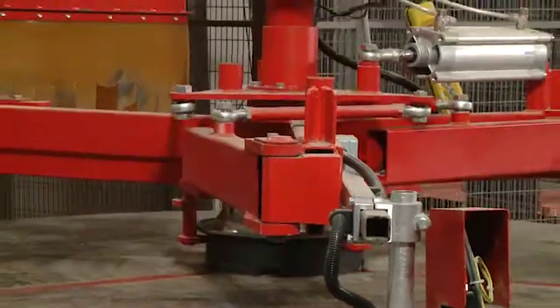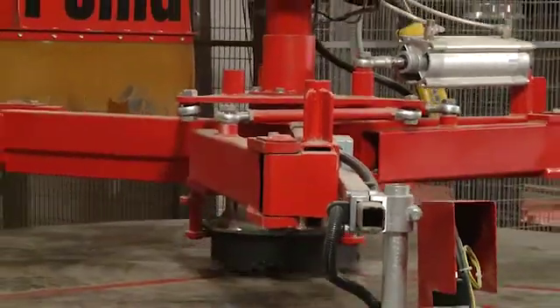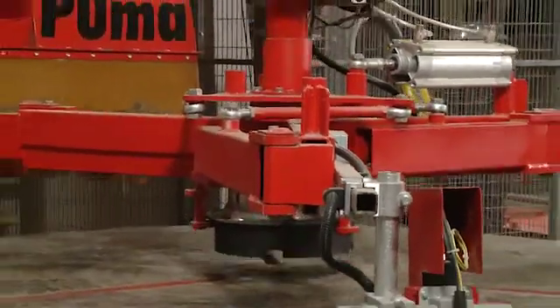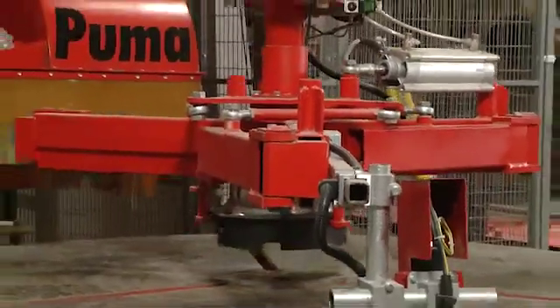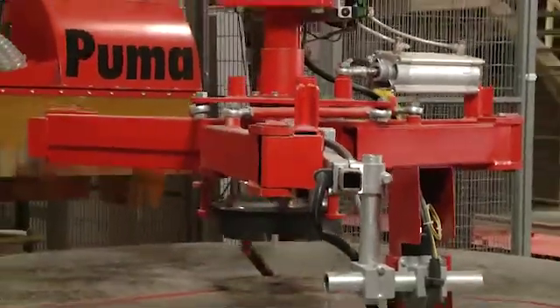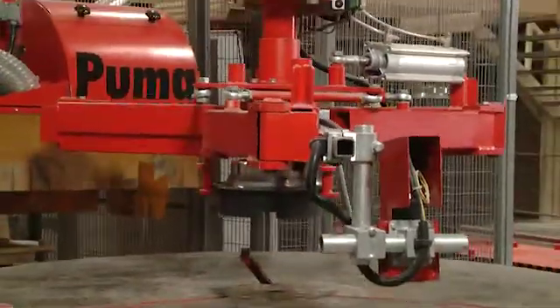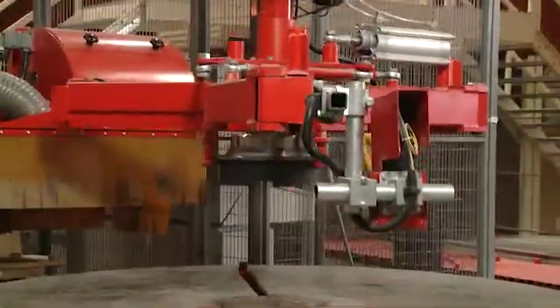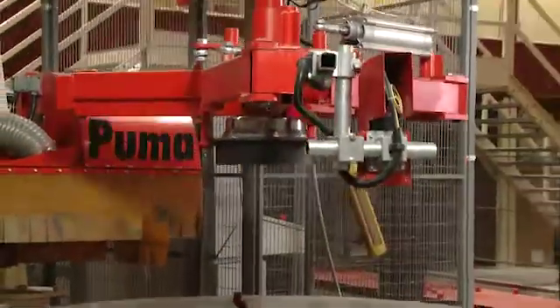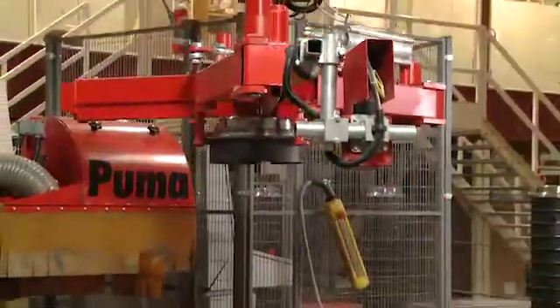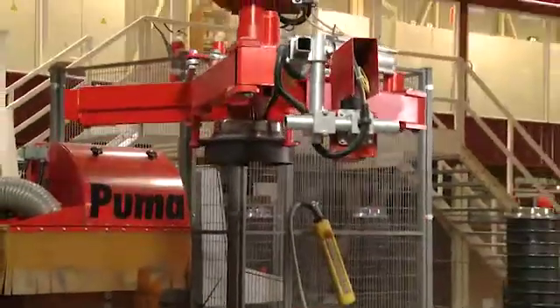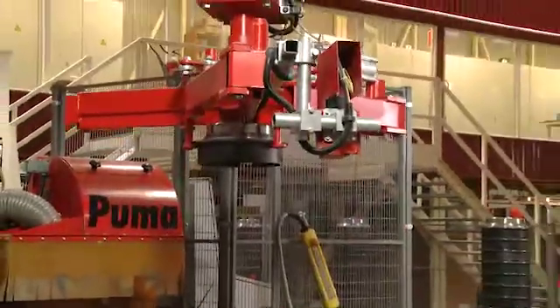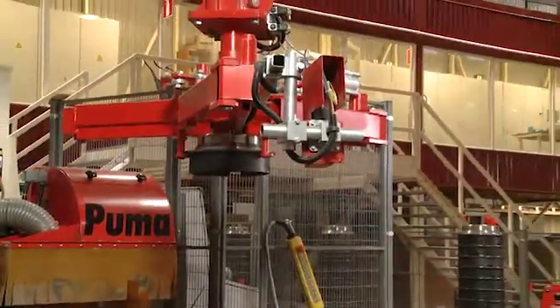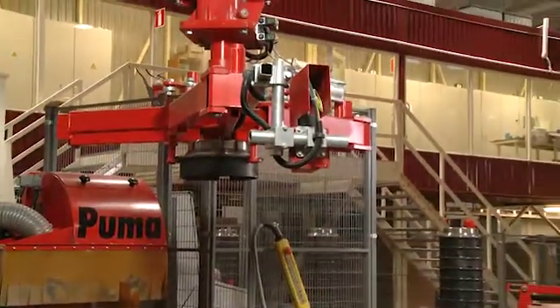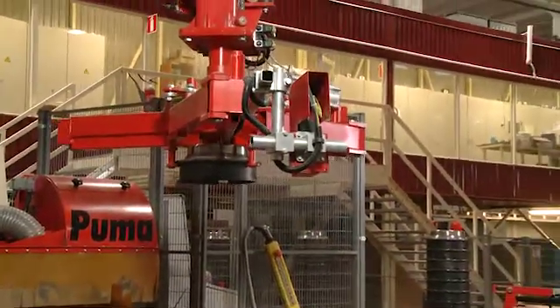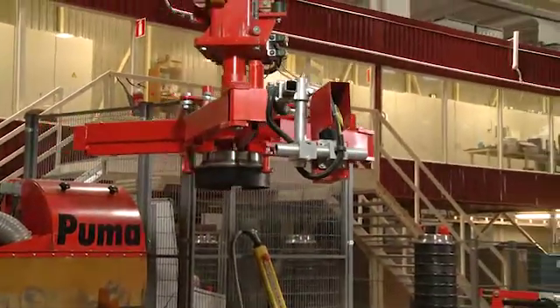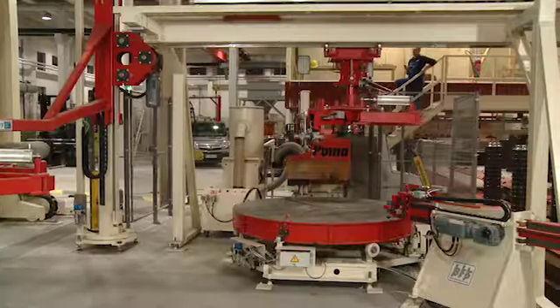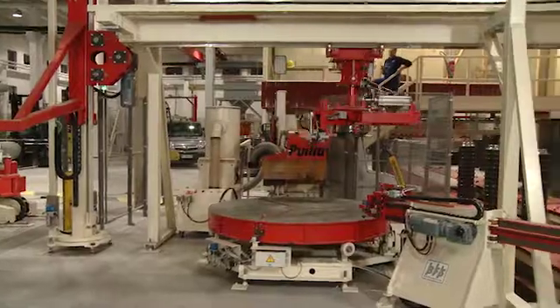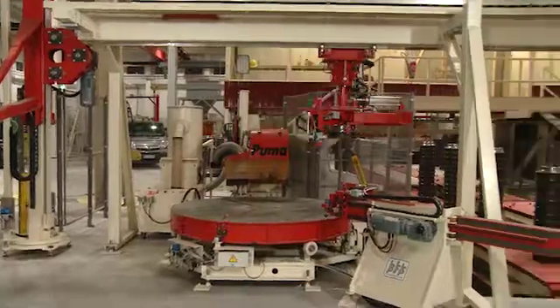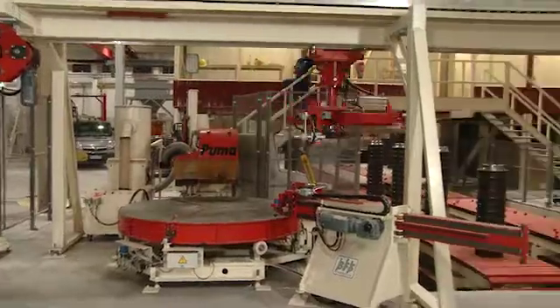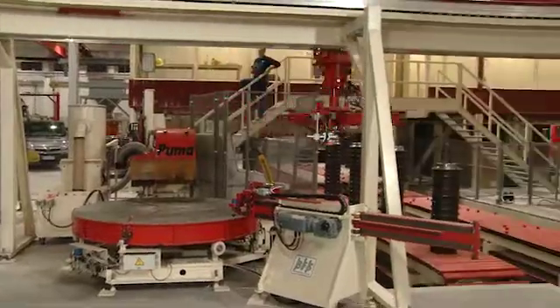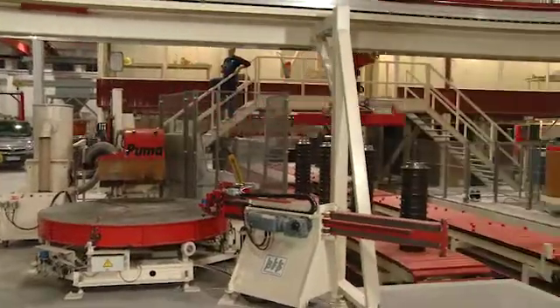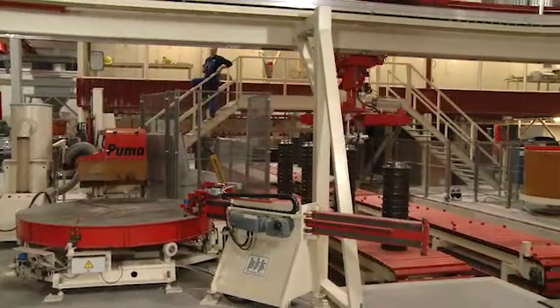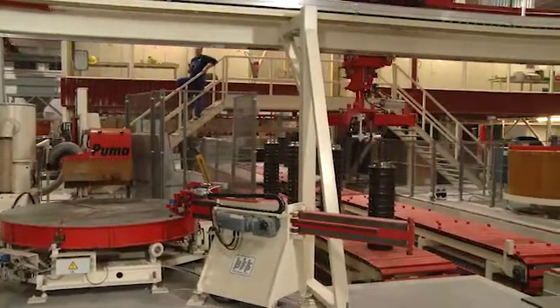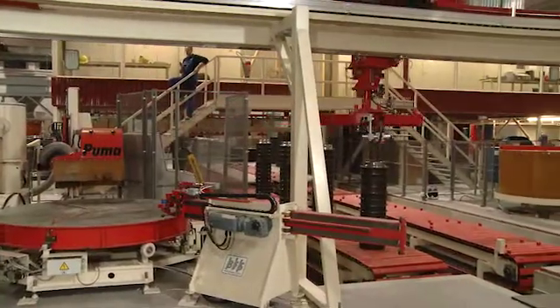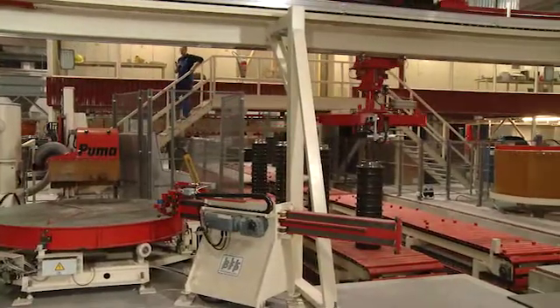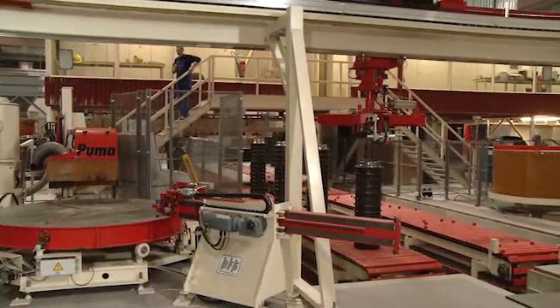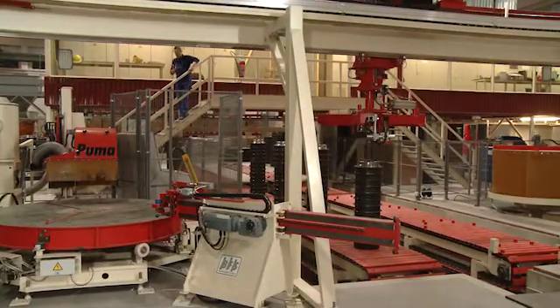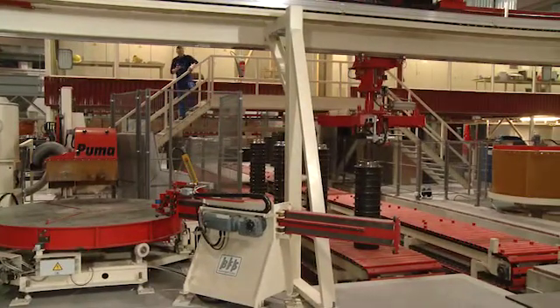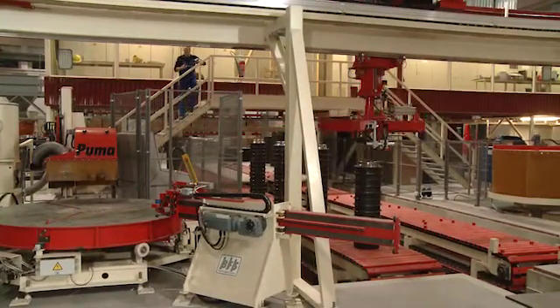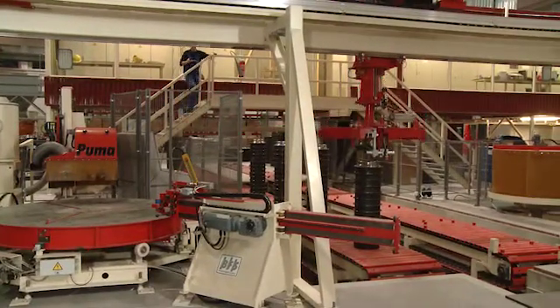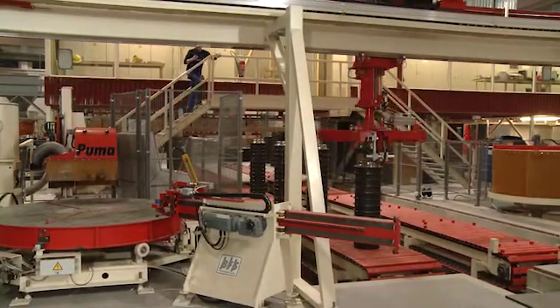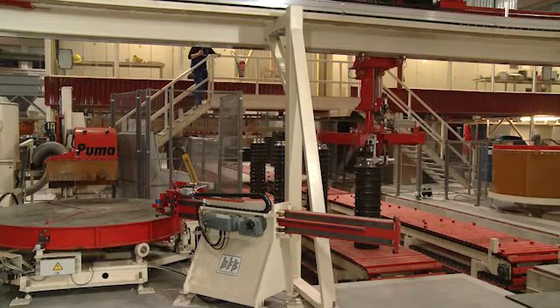Cleaned pallets are either transferred as required to the next production cycle or evacuated from the system, as shown here, by a stacker manipulator.